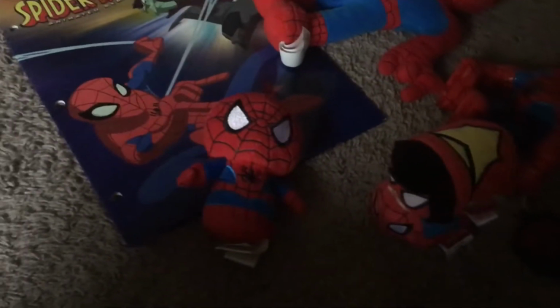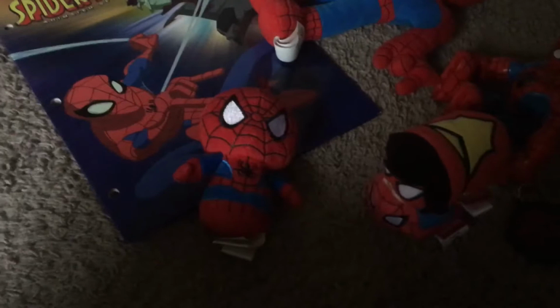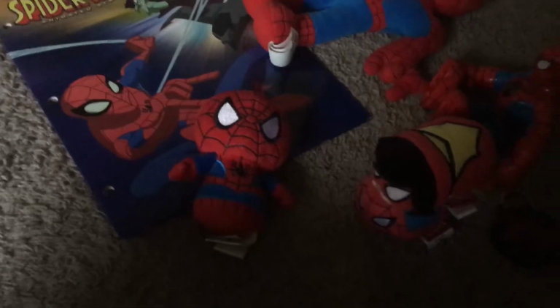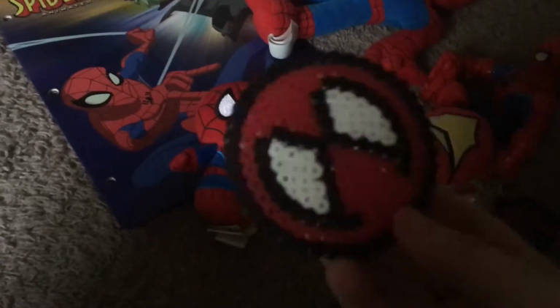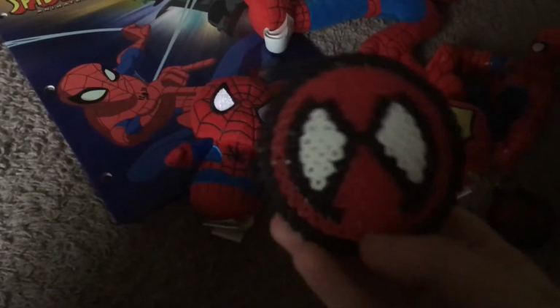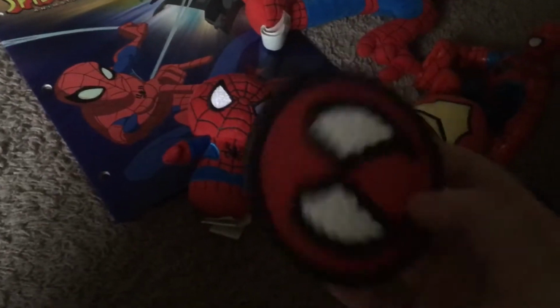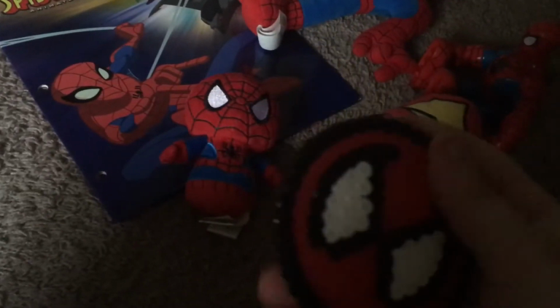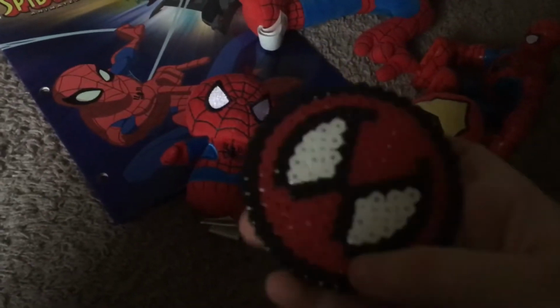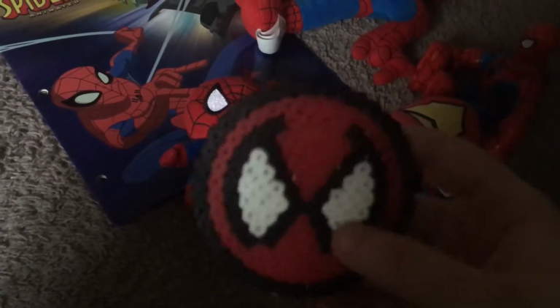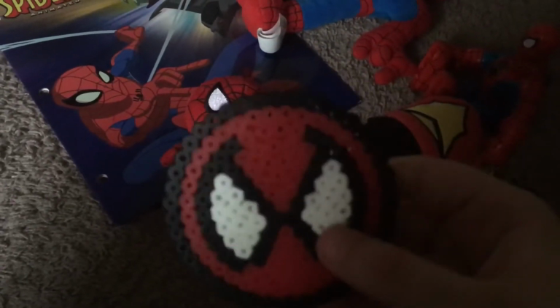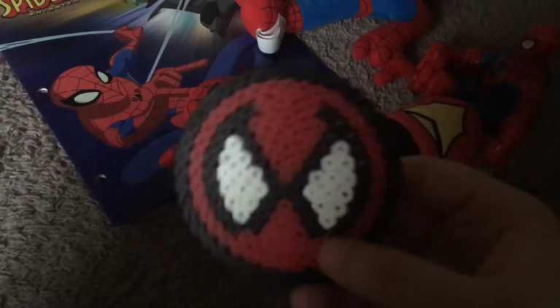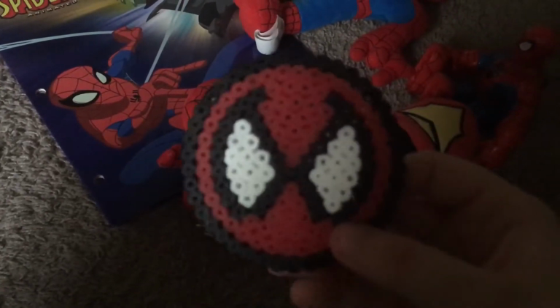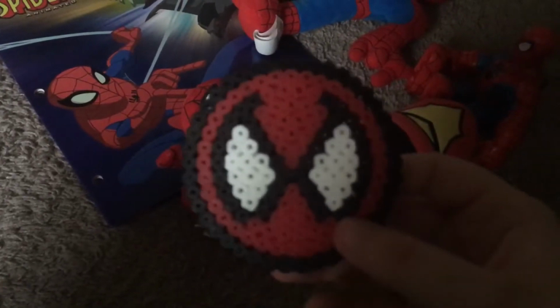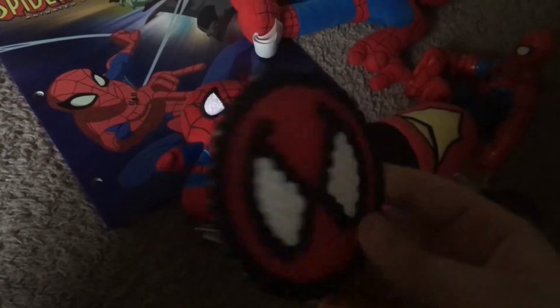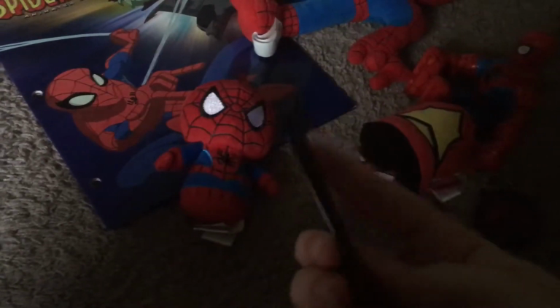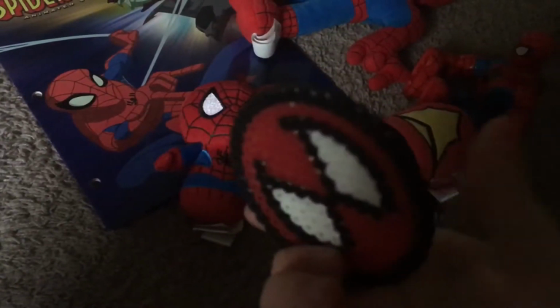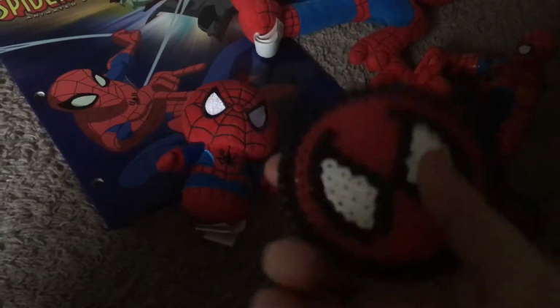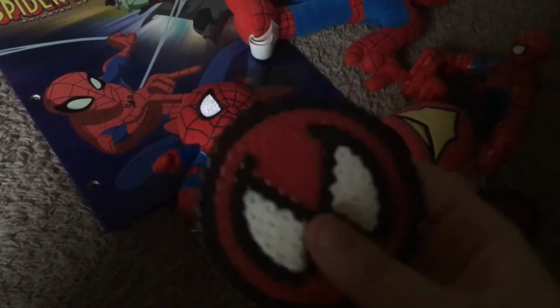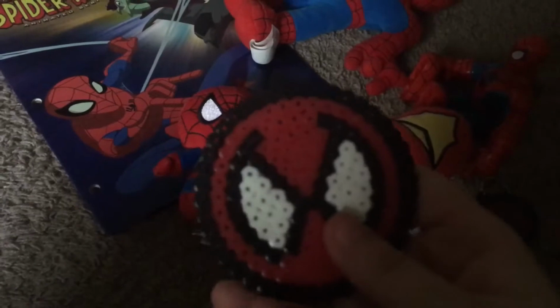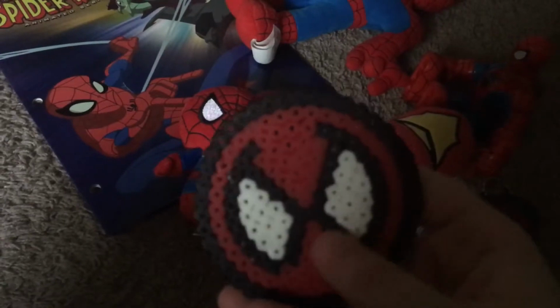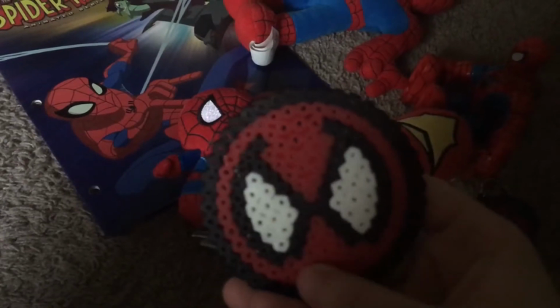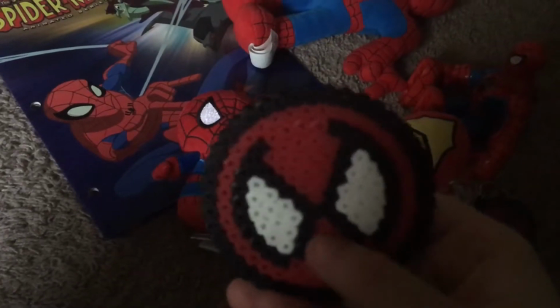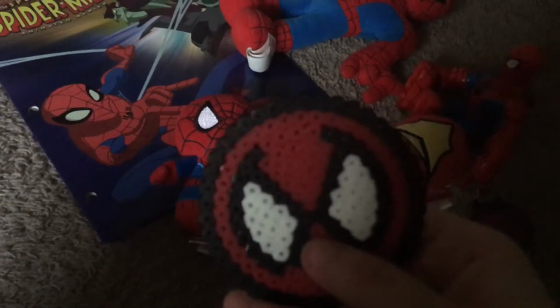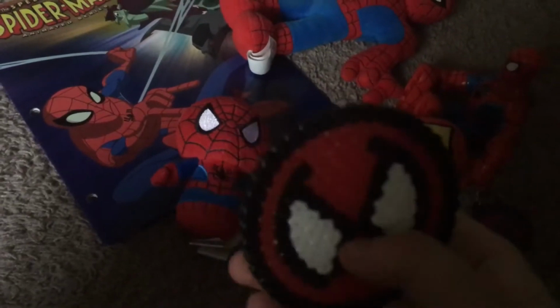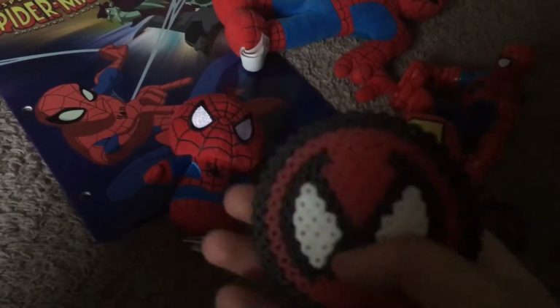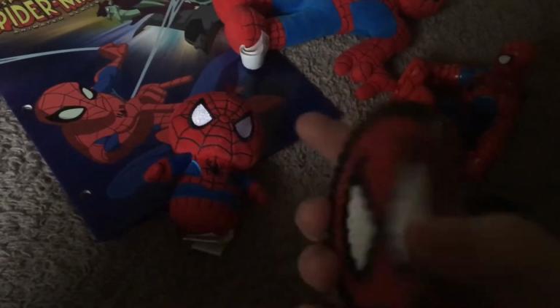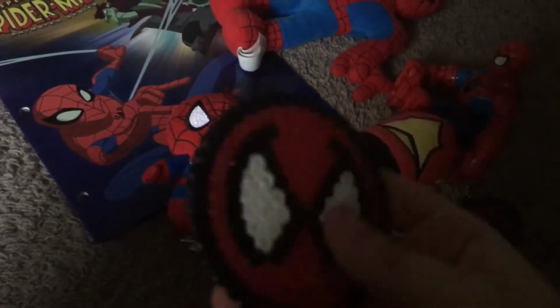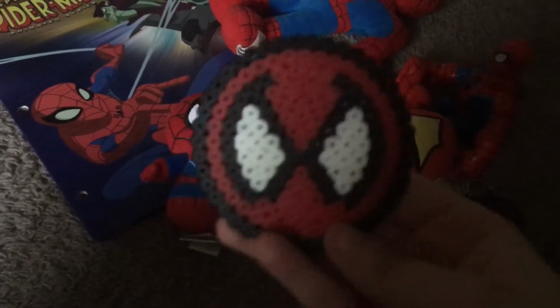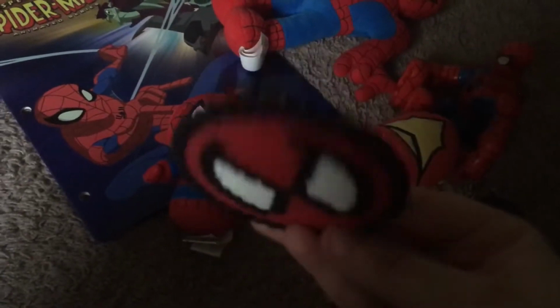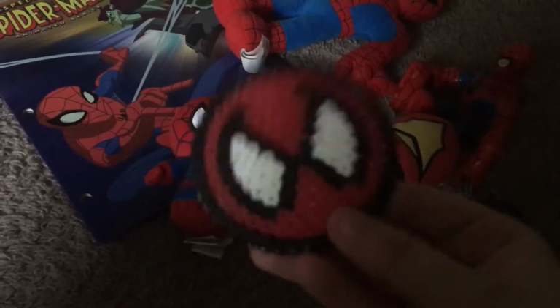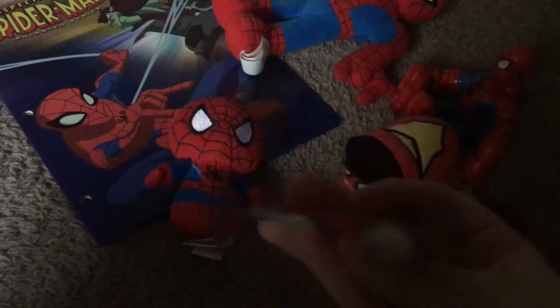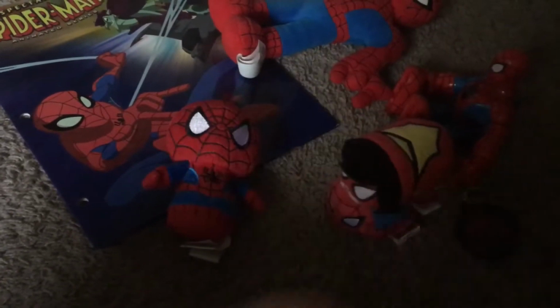And next up we have this Spider-Man thing made with those little stickable beads. Really nice.